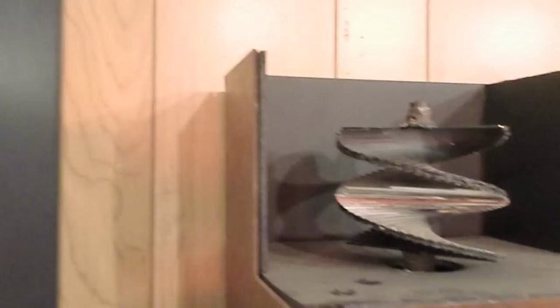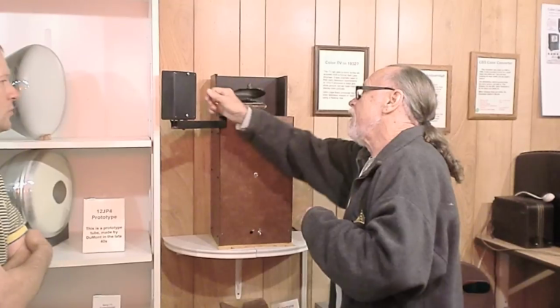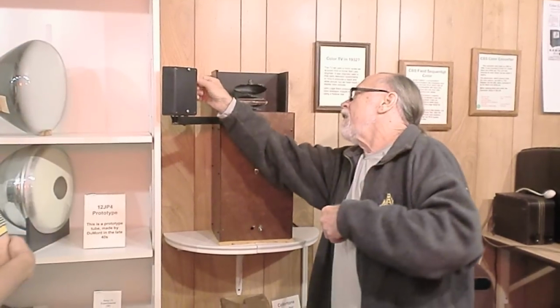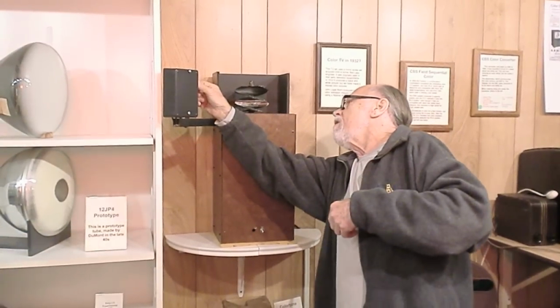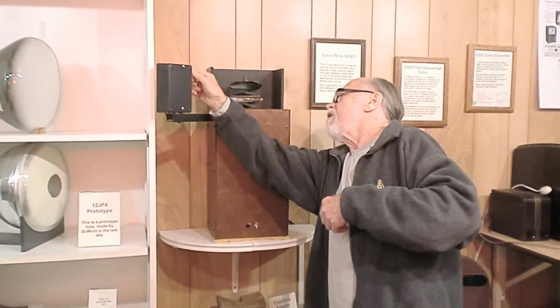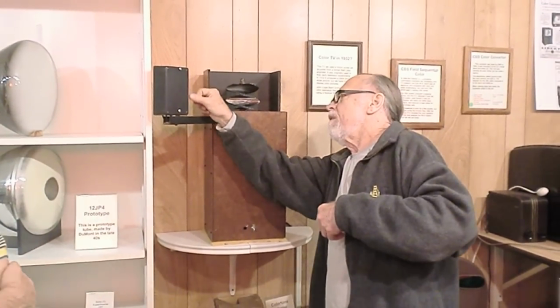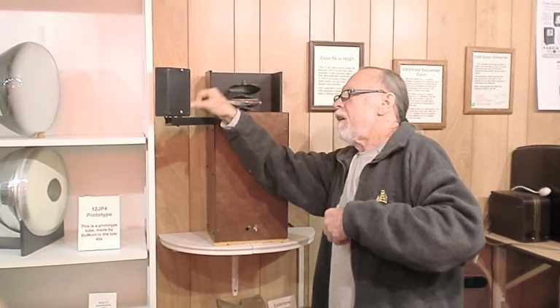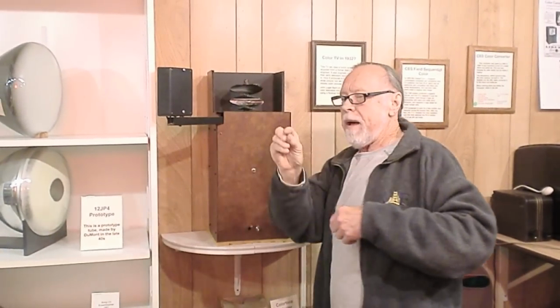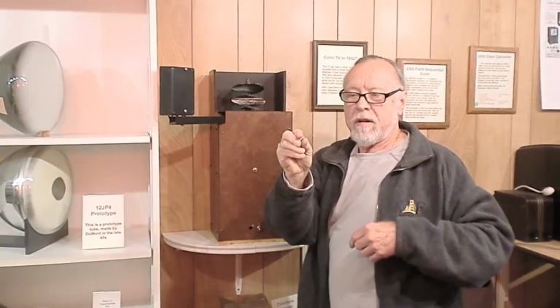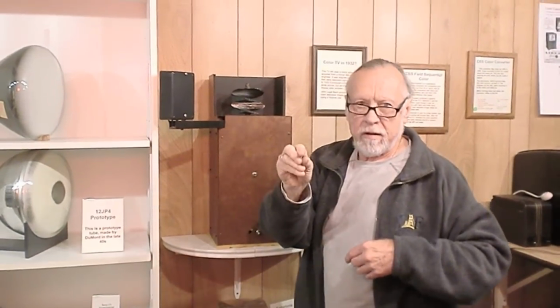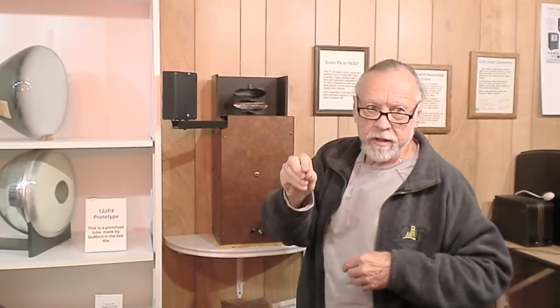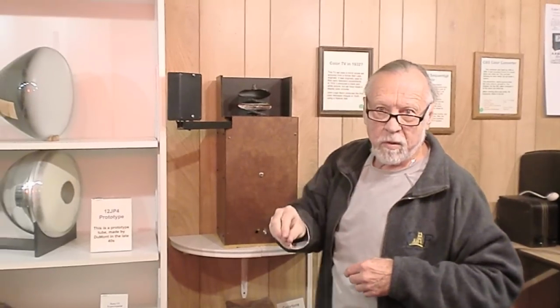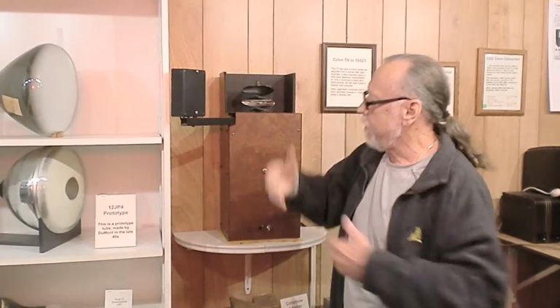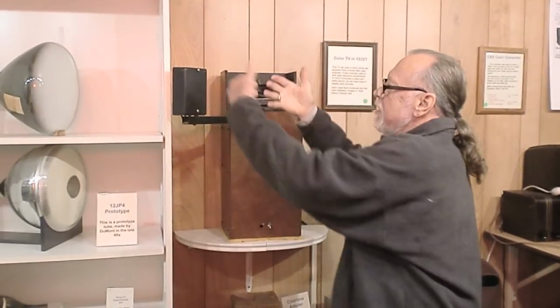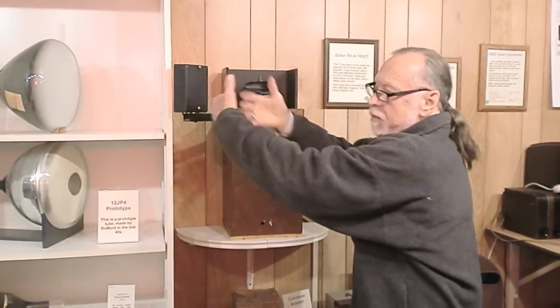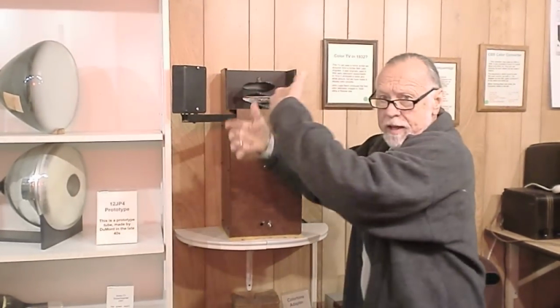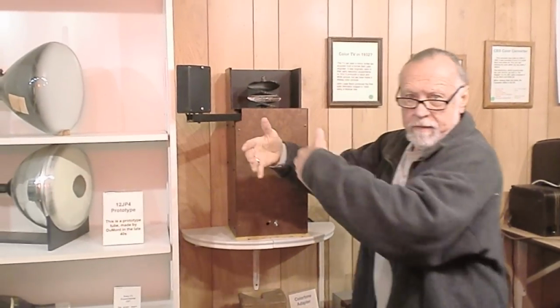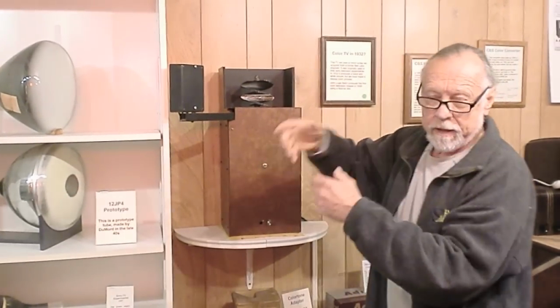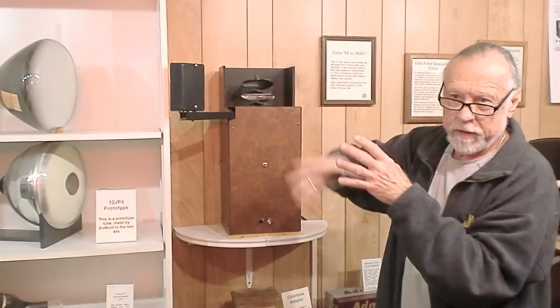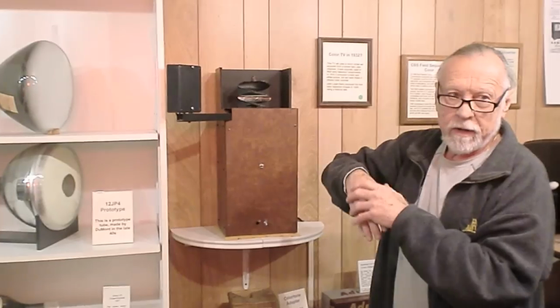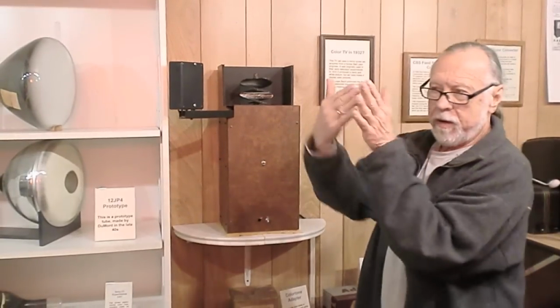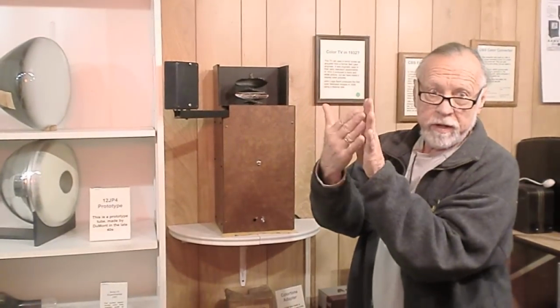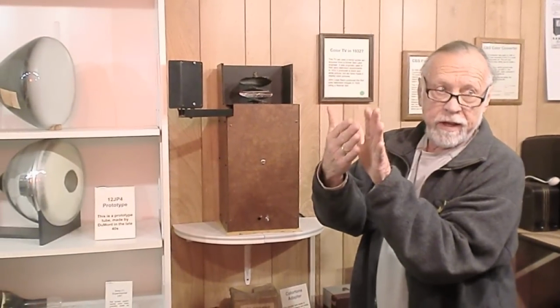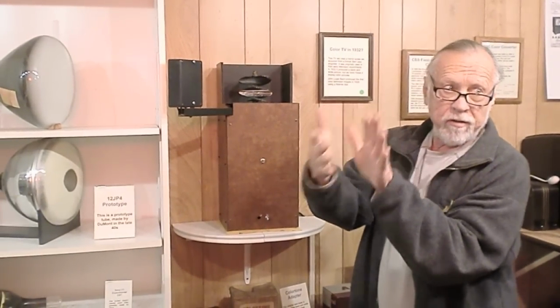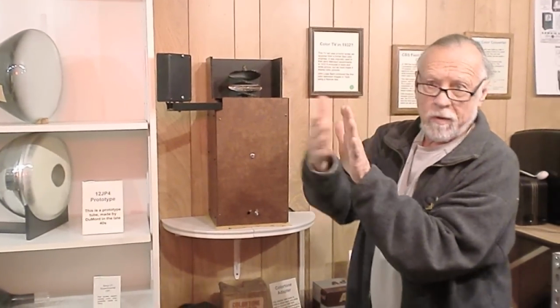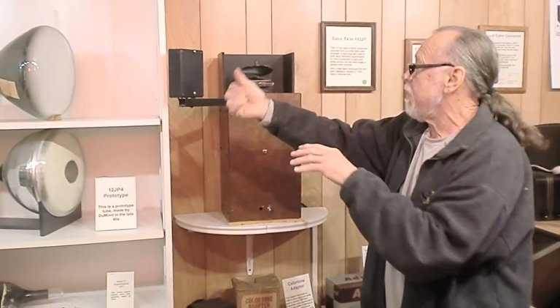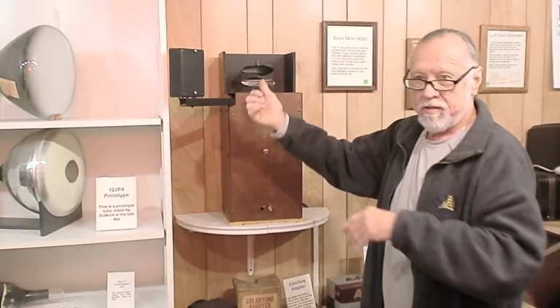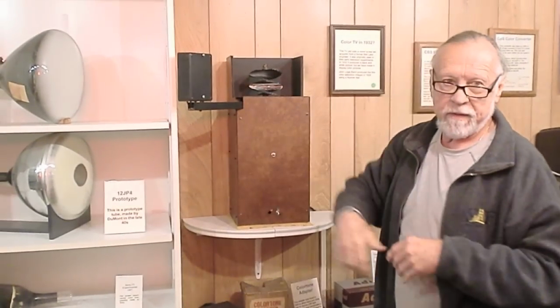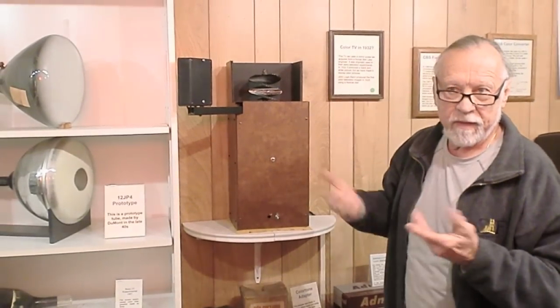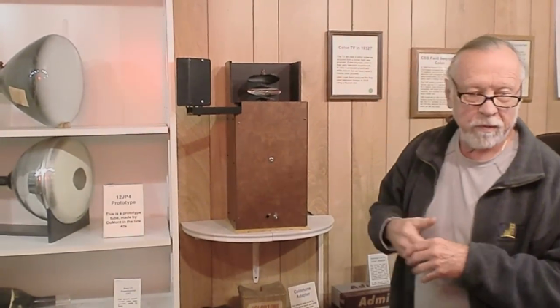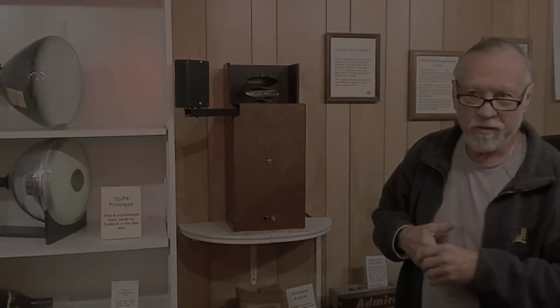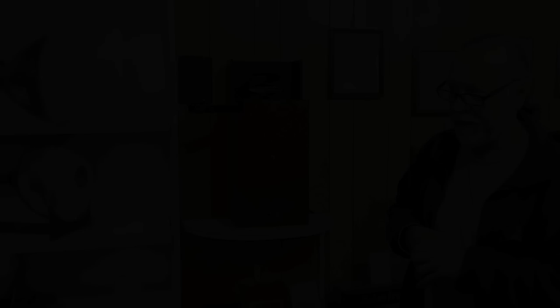If you look at this, you'll see there's a slit about a sixteenth of an inch wide. The LEDs are inside there with mirrors on either side to concentrate more light toward the slit, and that's what produces the width of the intensity.